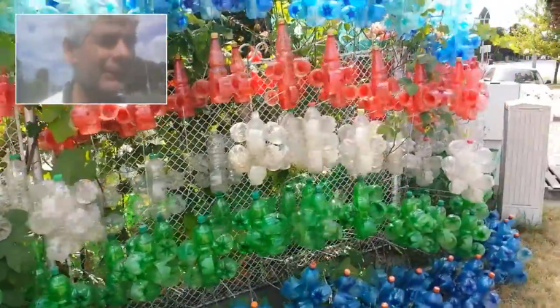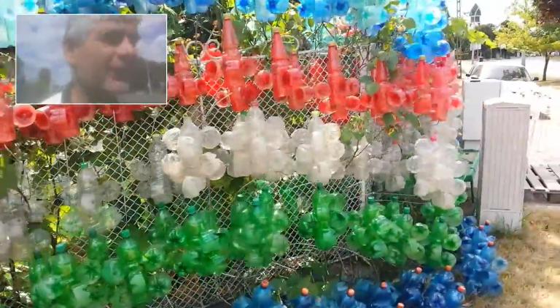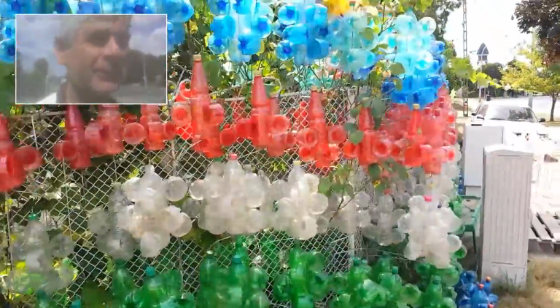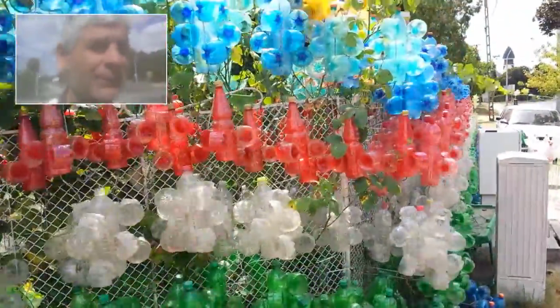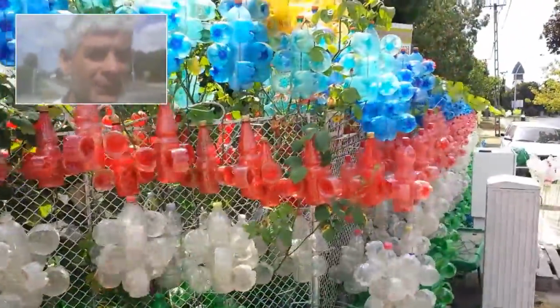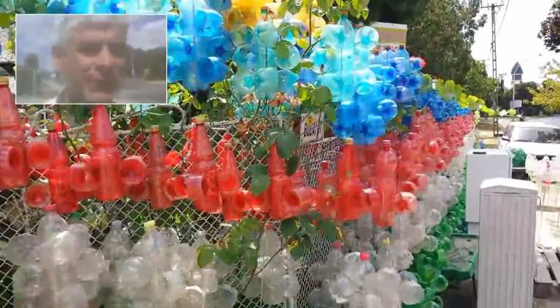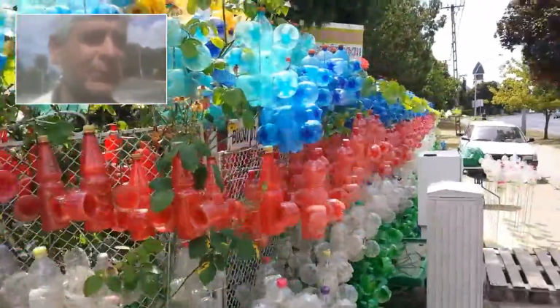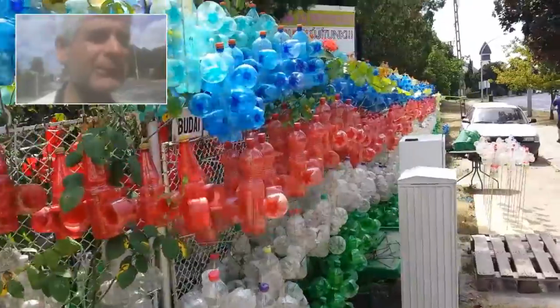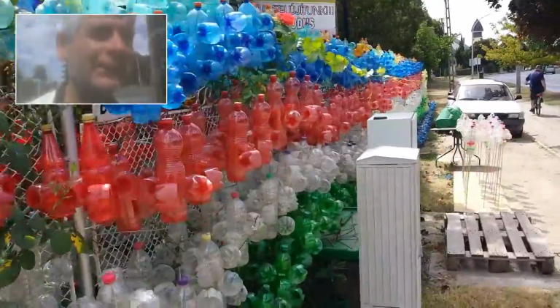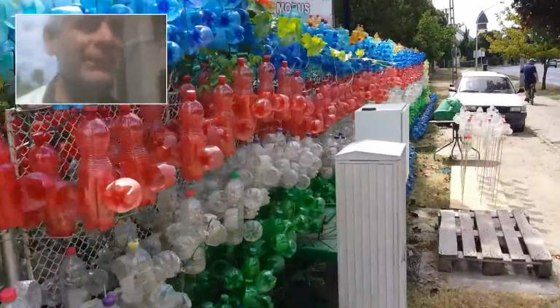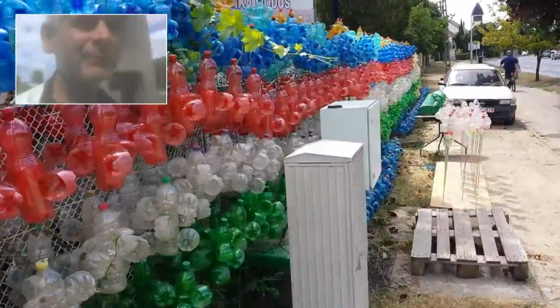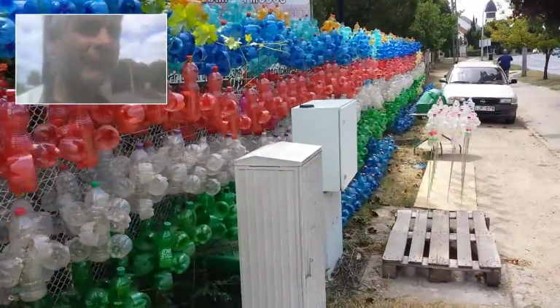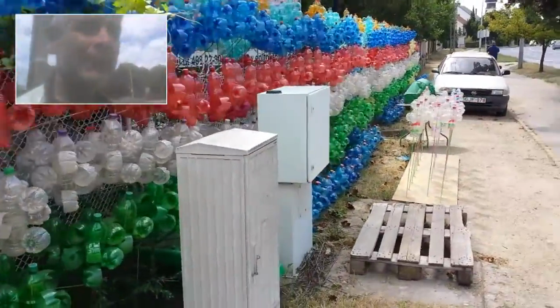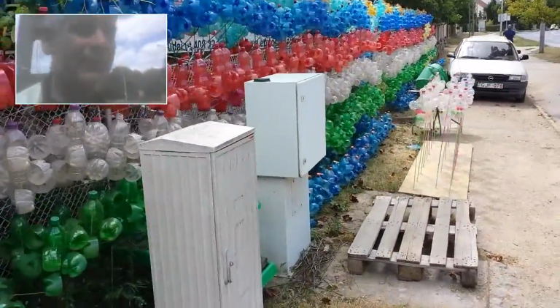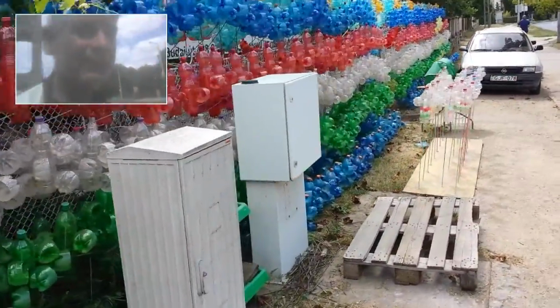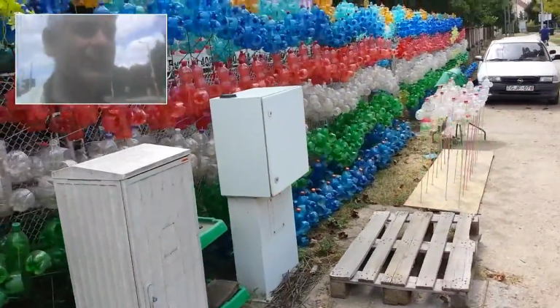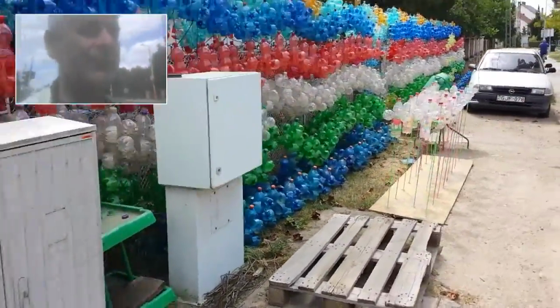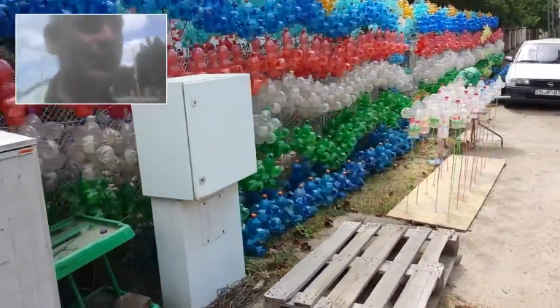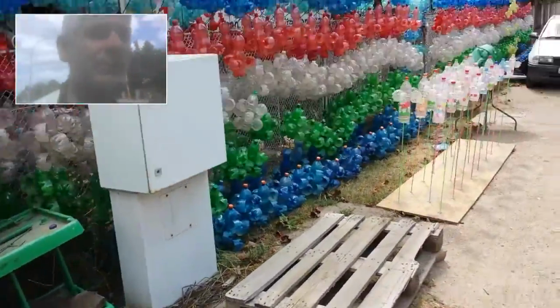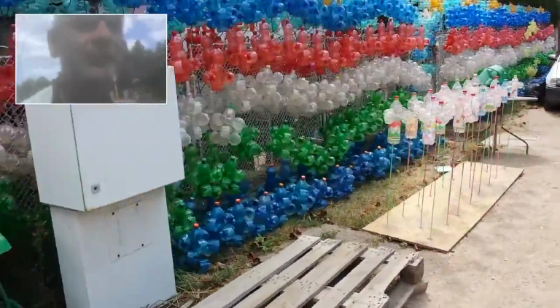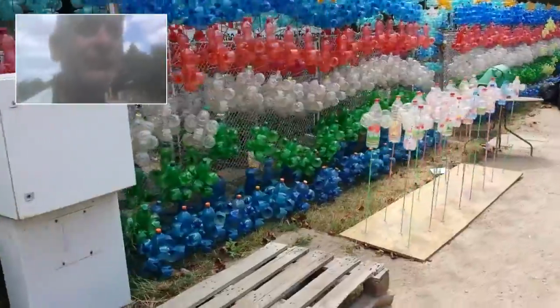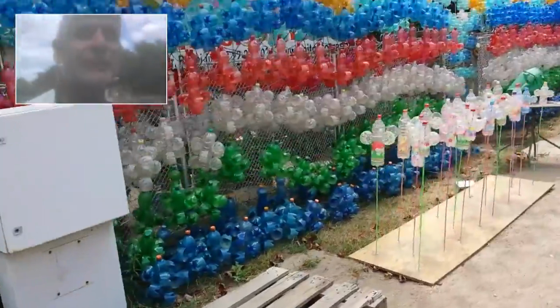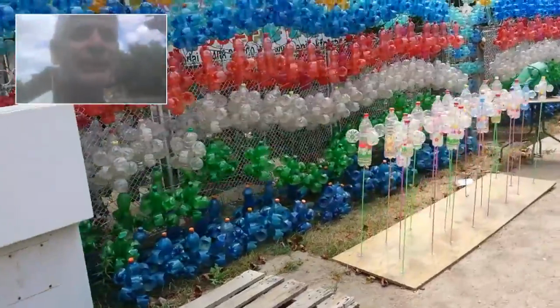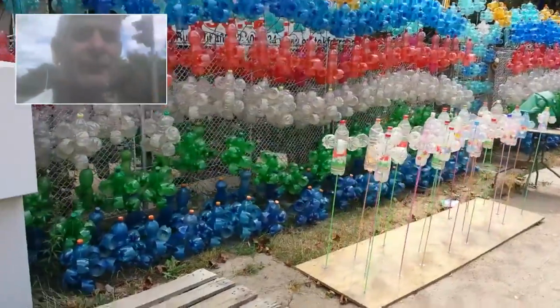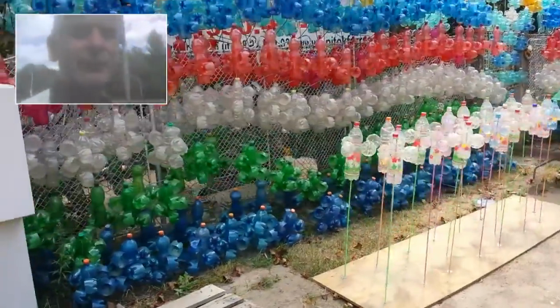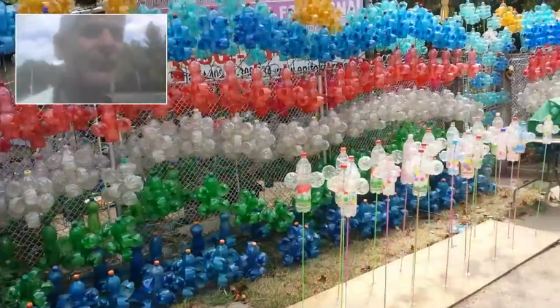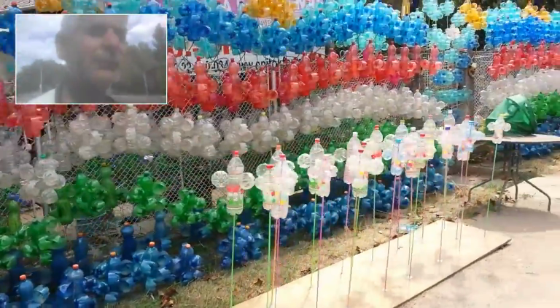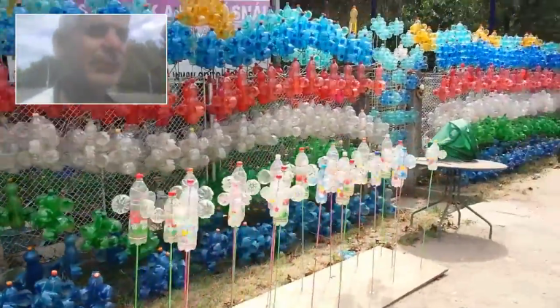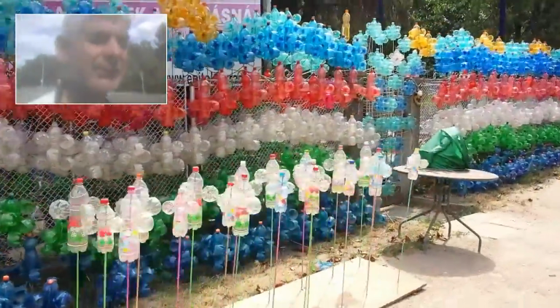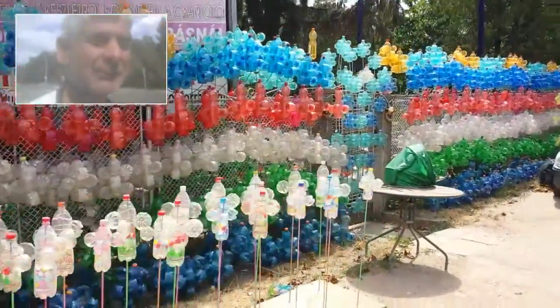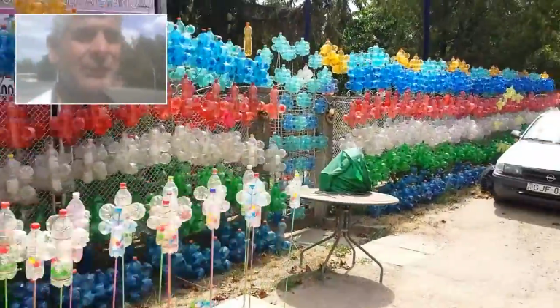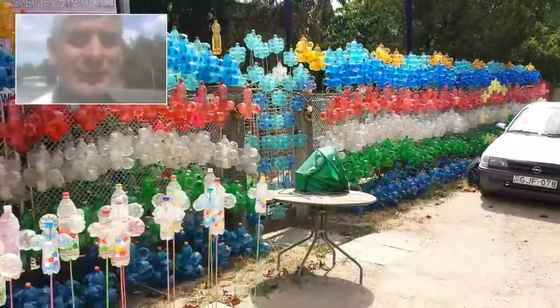Do you think that's on you? Down here too as well. There's a lot of things you can do with plastic bottles. I have no idea what this is all about or why they're doing it.